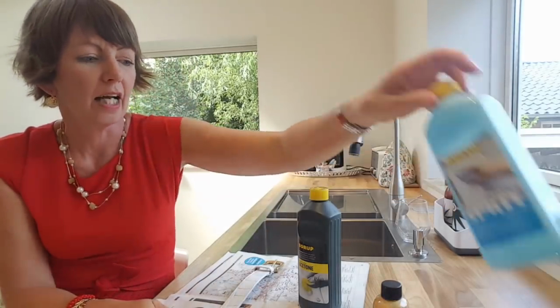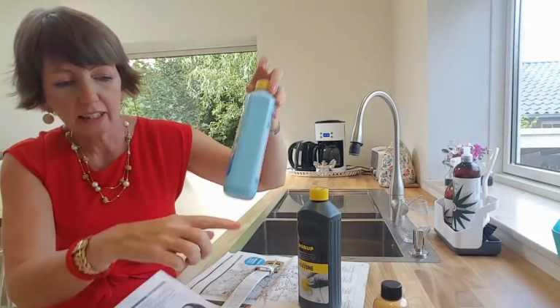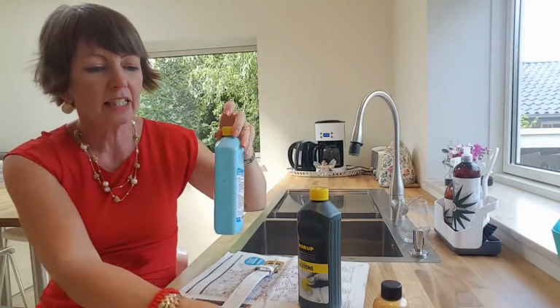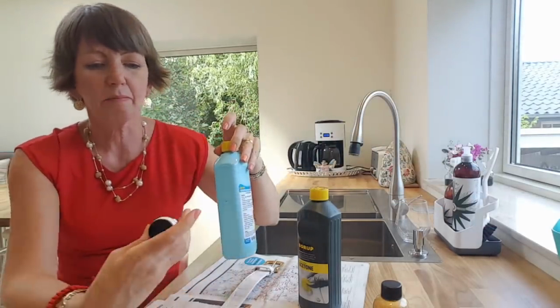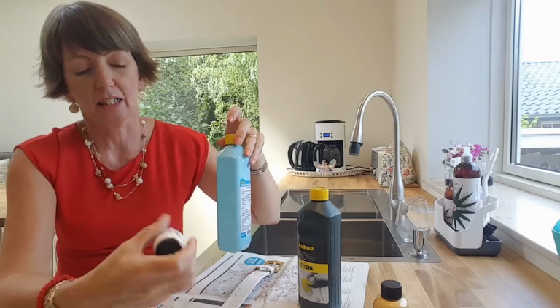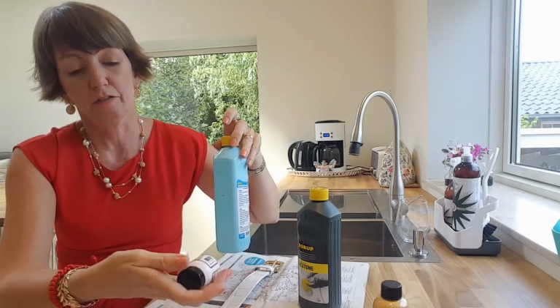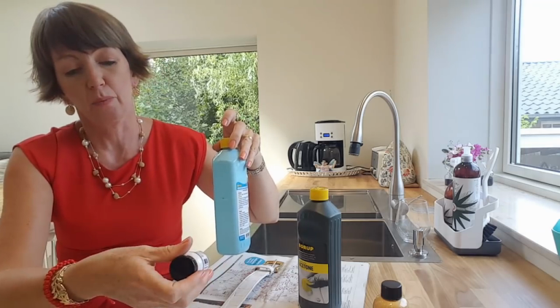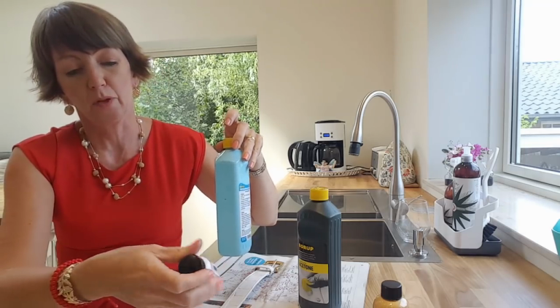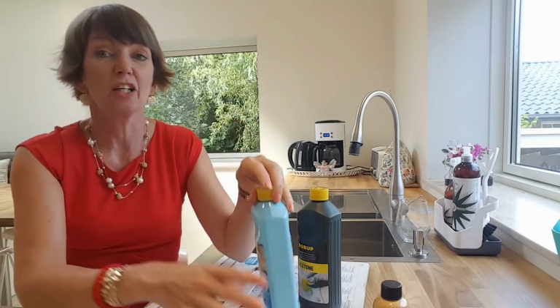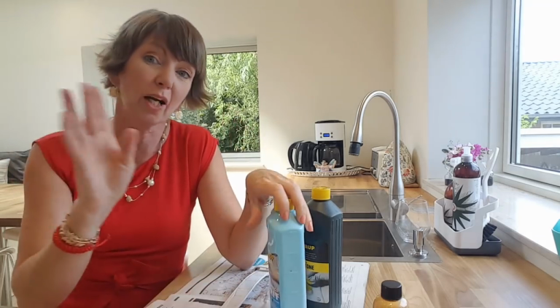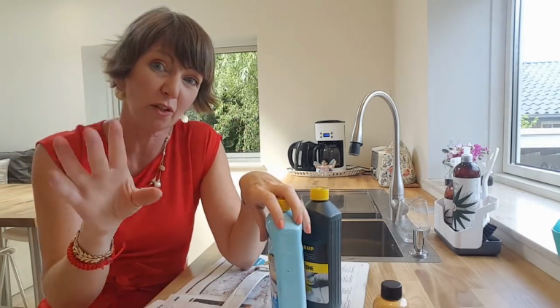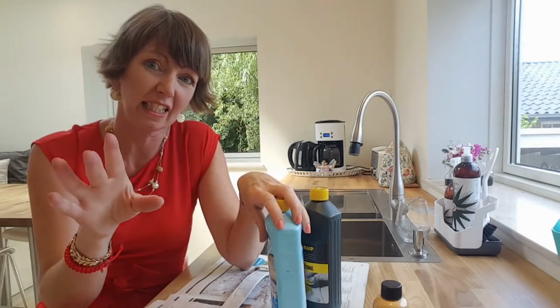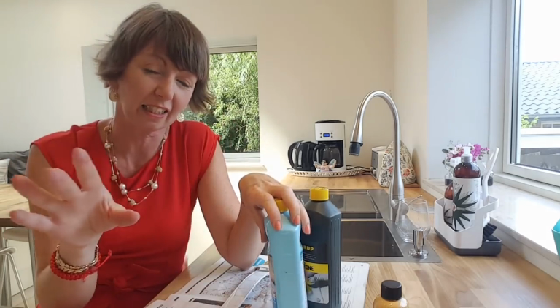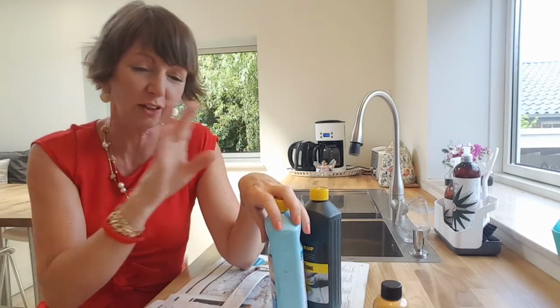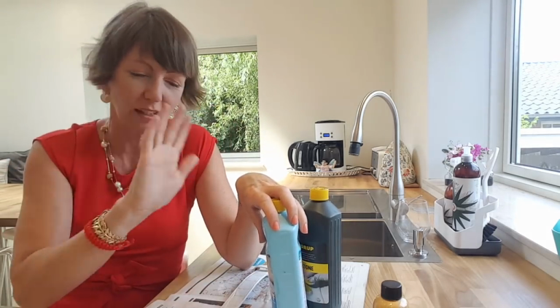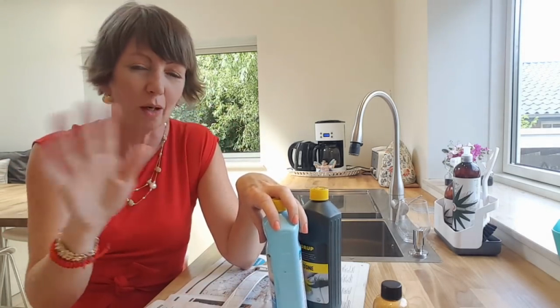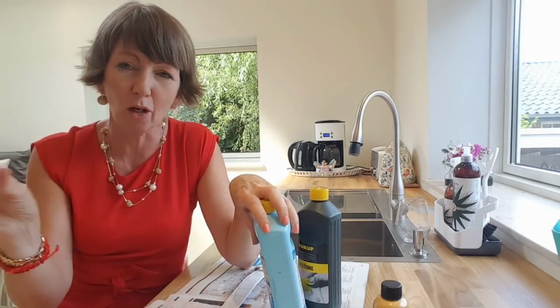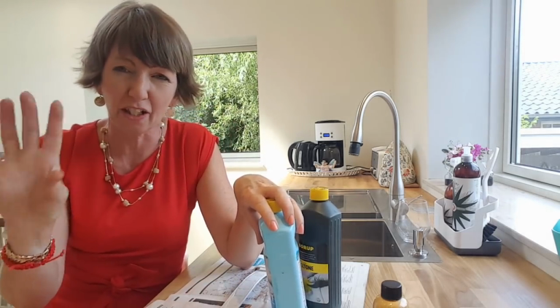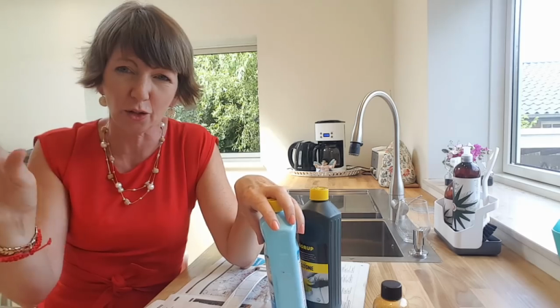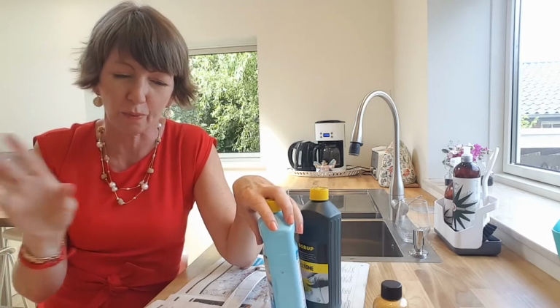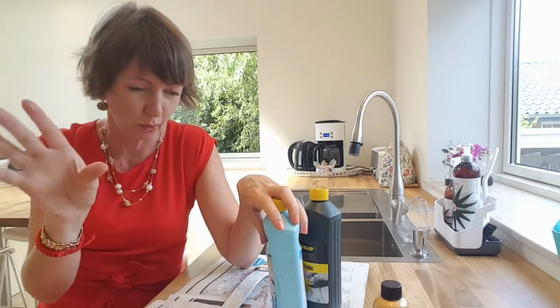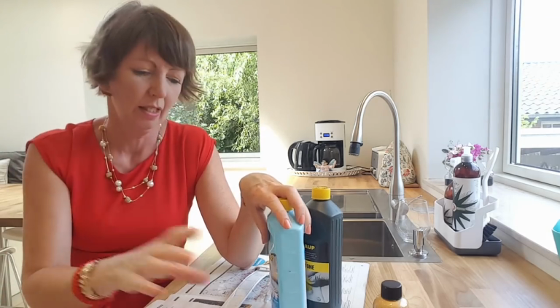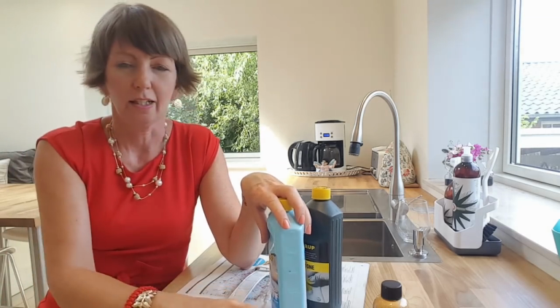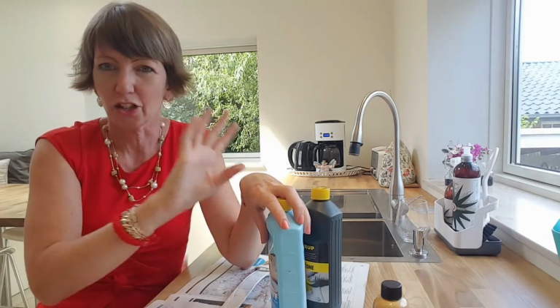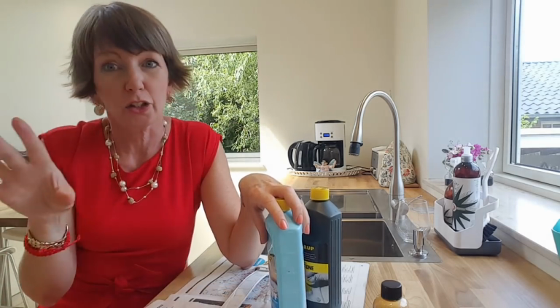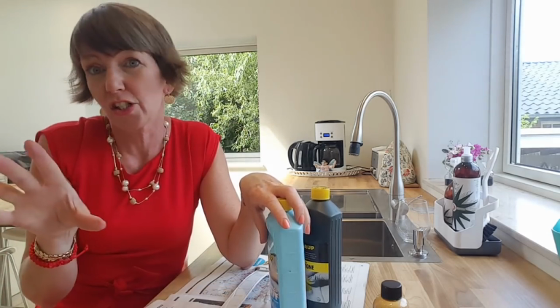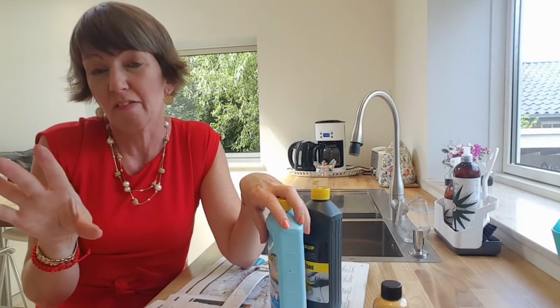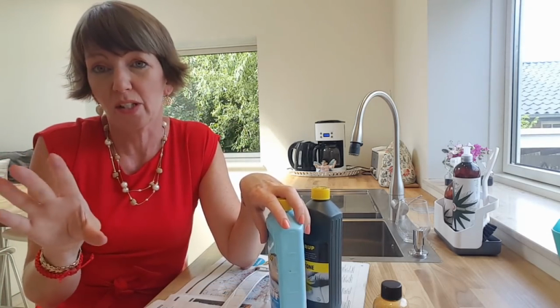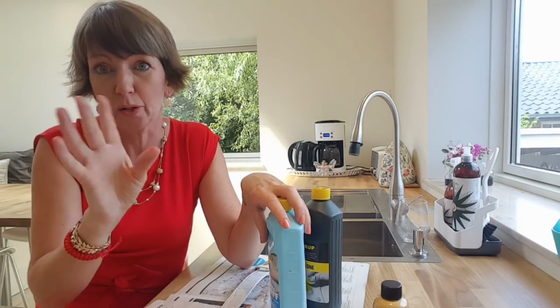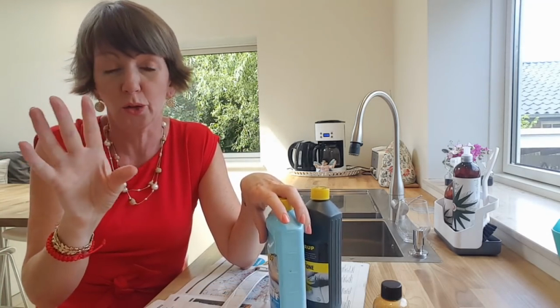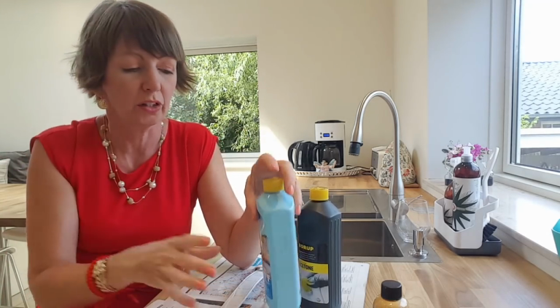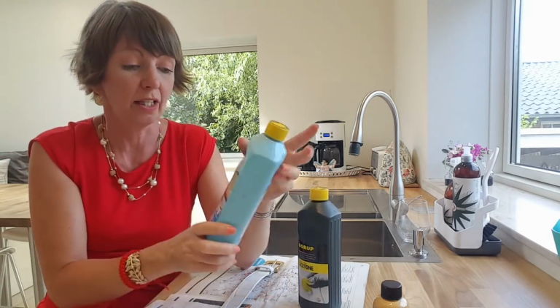I'll tell you the make of where I bought the paint. I don't do affiliate links — I'm not a professional YouTuber — so you're going to have to look this up on Google yourself.